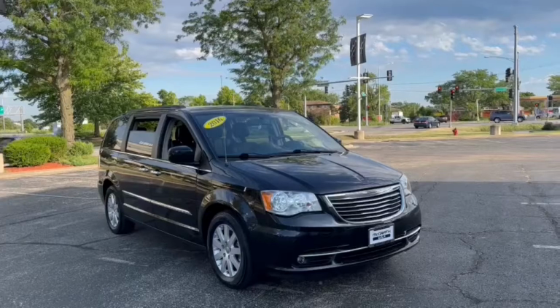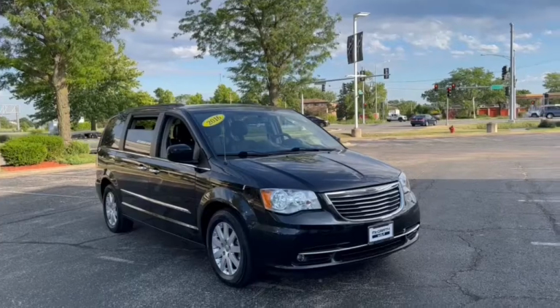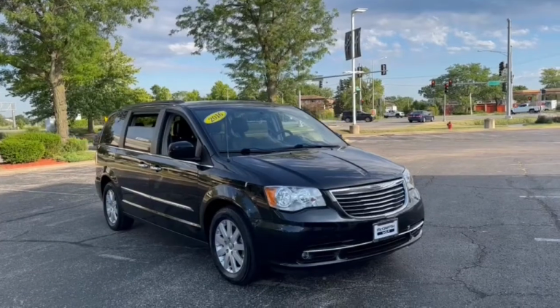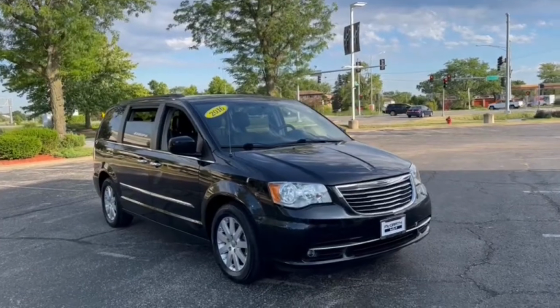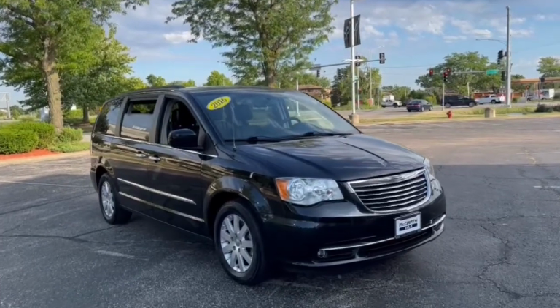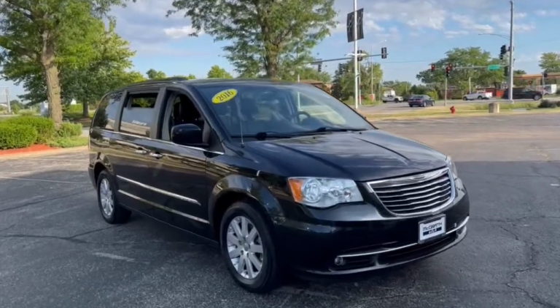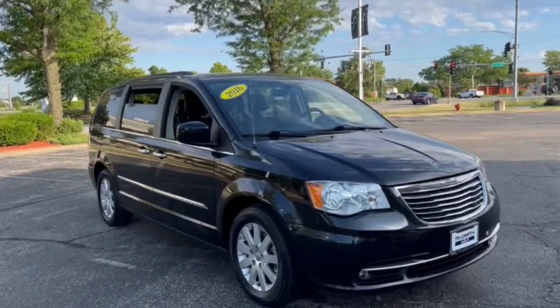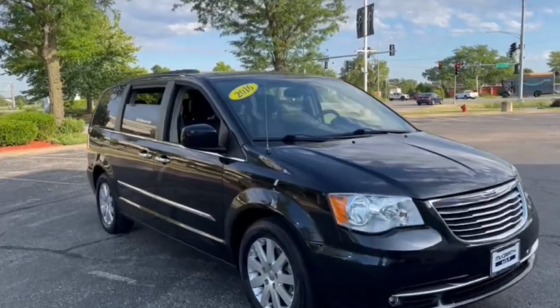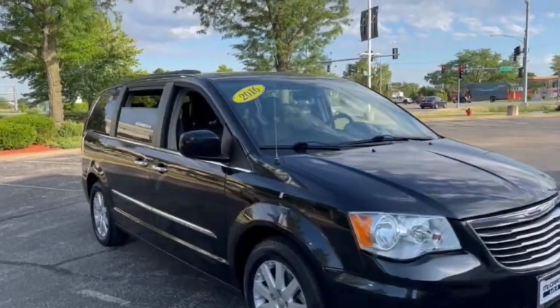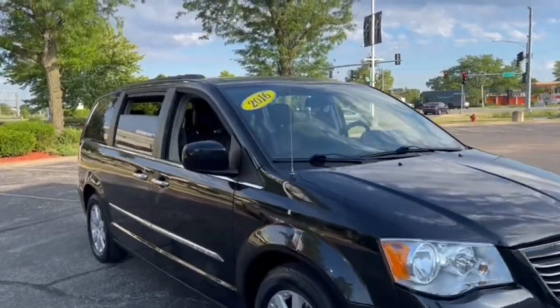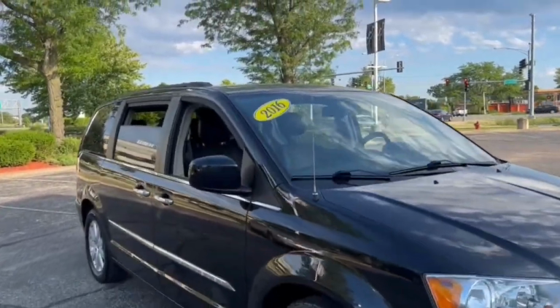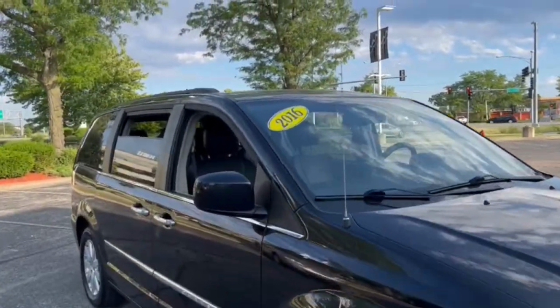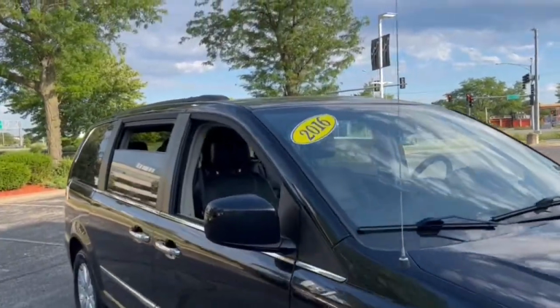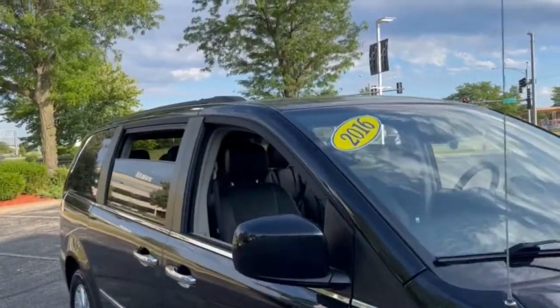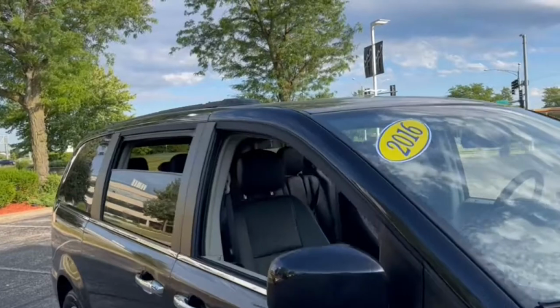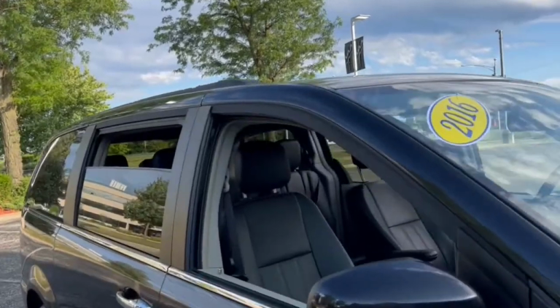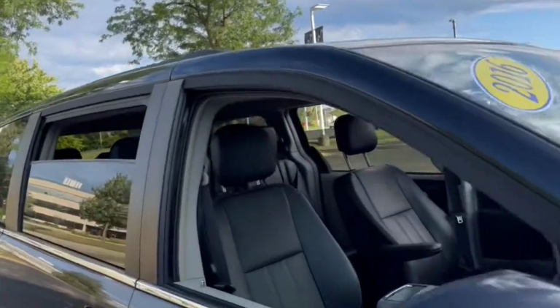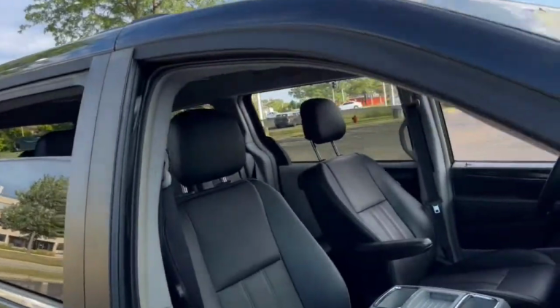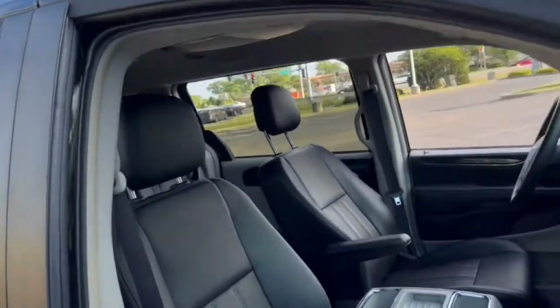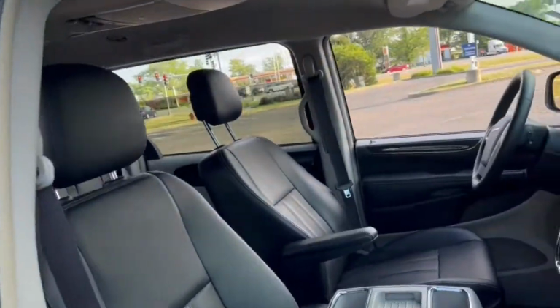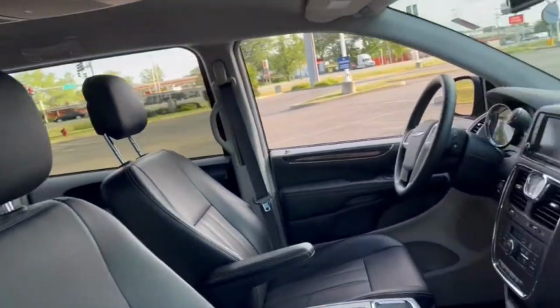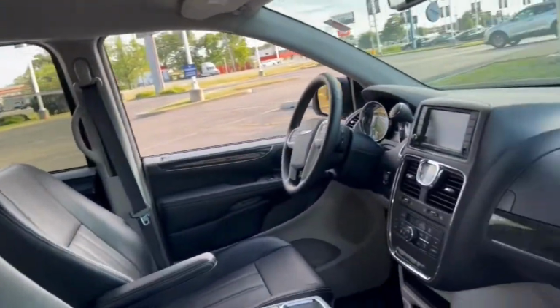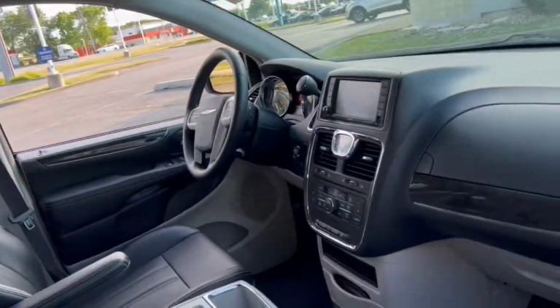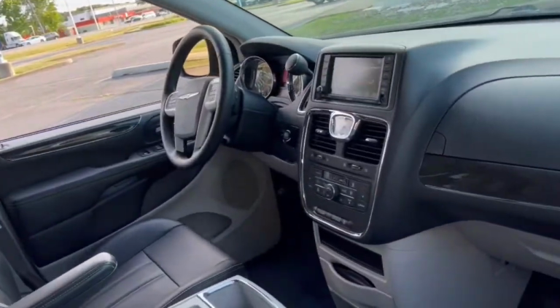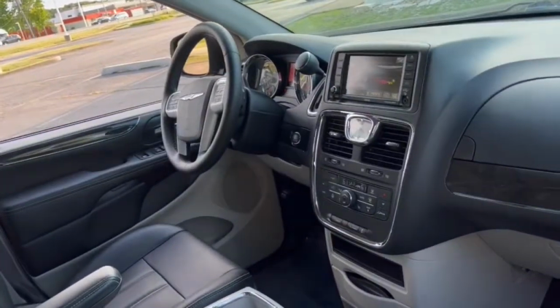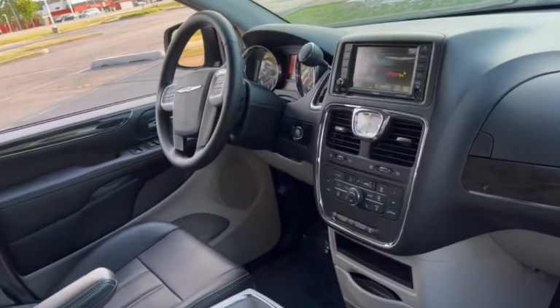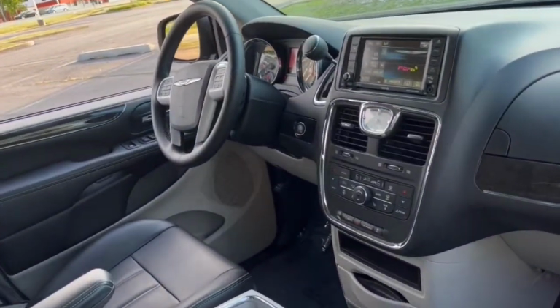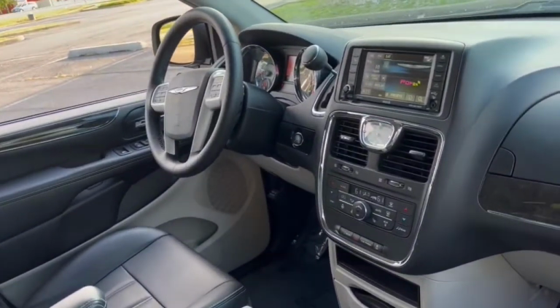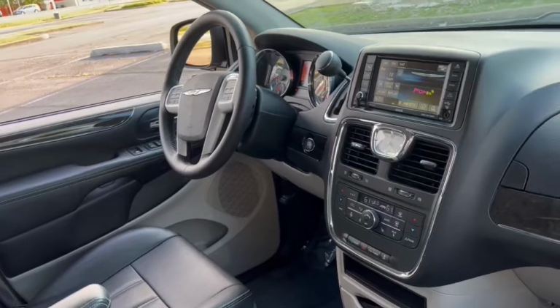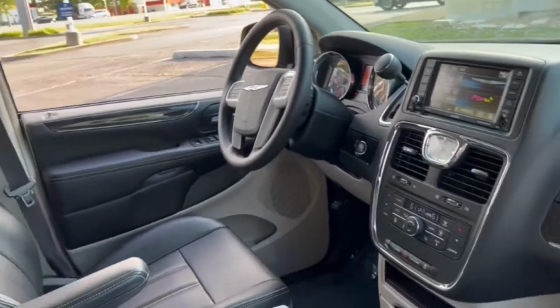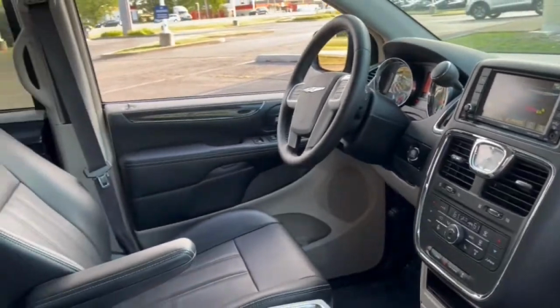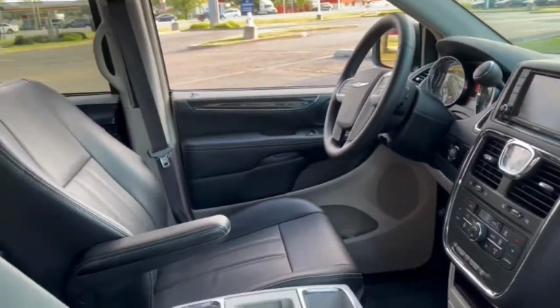This could be the car for you. The 2016 Chrysler Town & Country. This vehicle is an outstanding buy with fewer than 110,000 miles on the odometer.